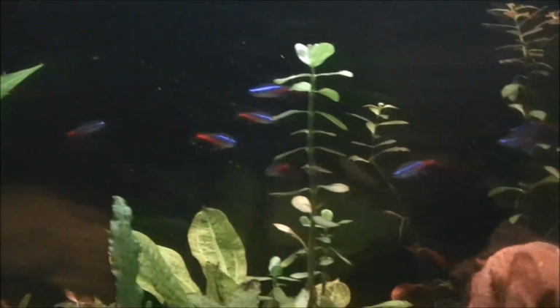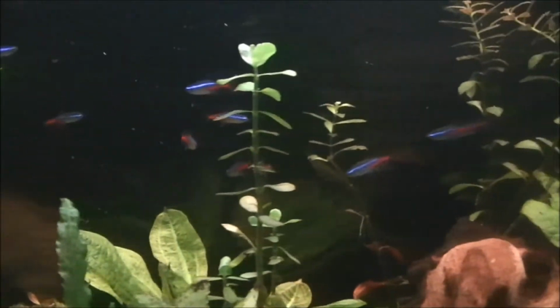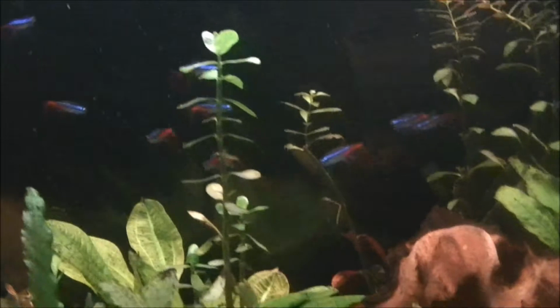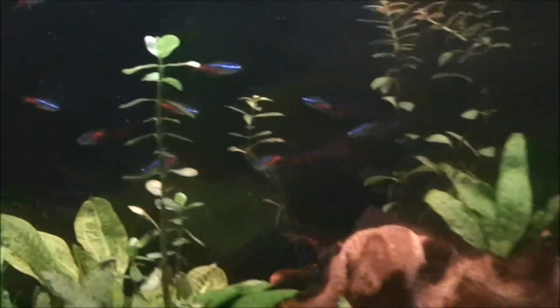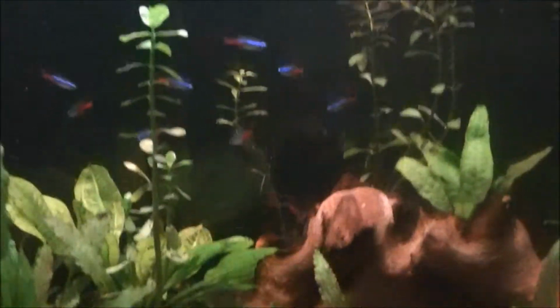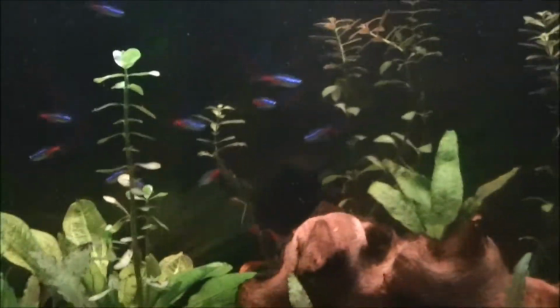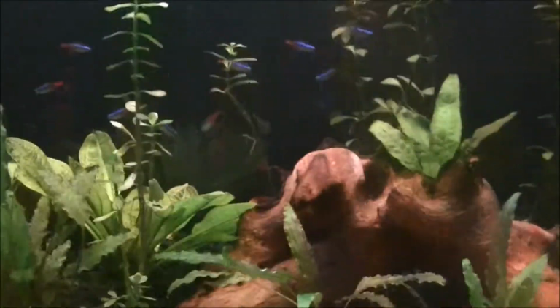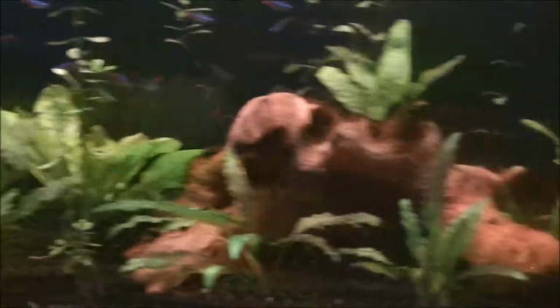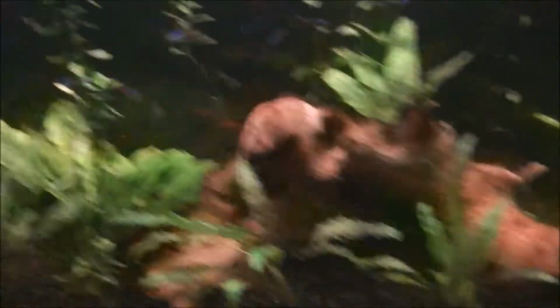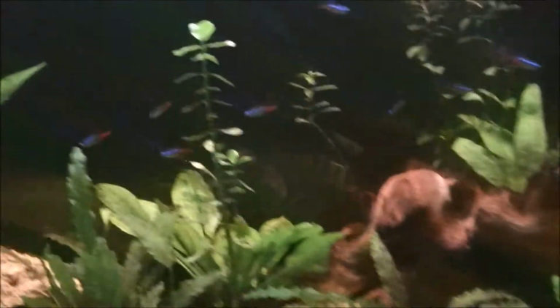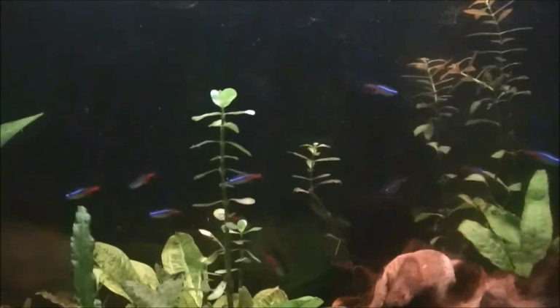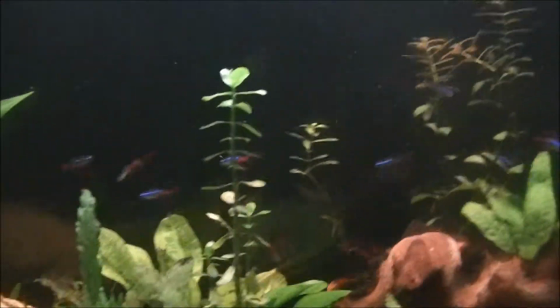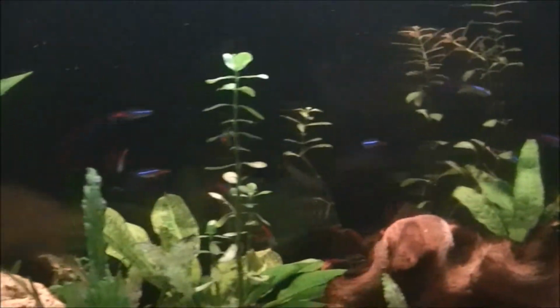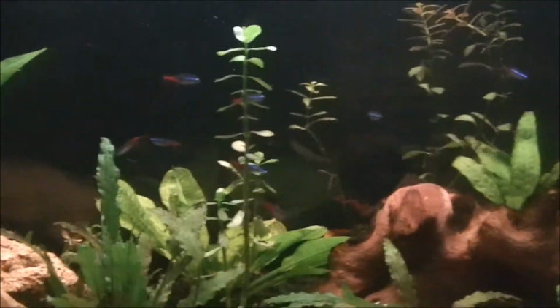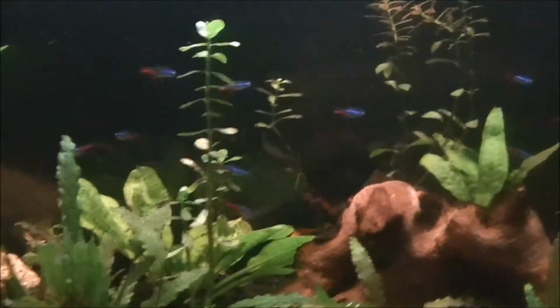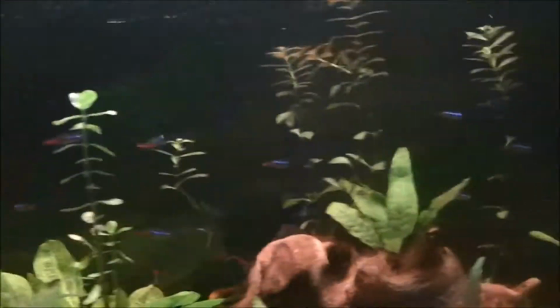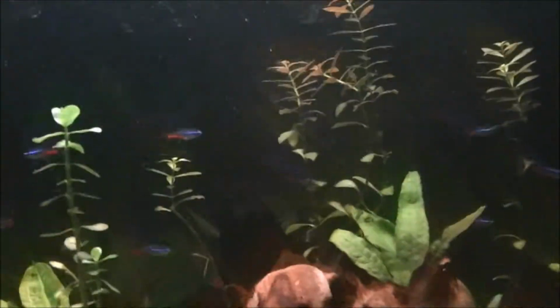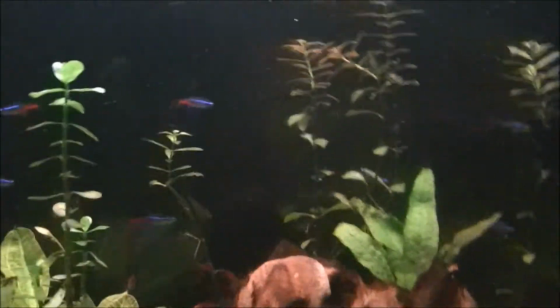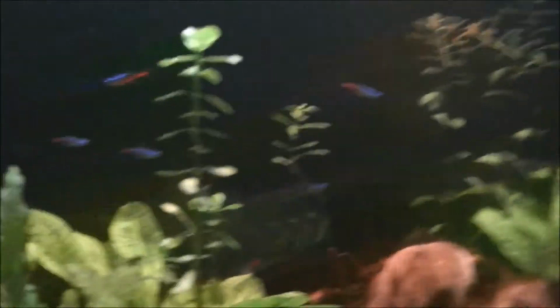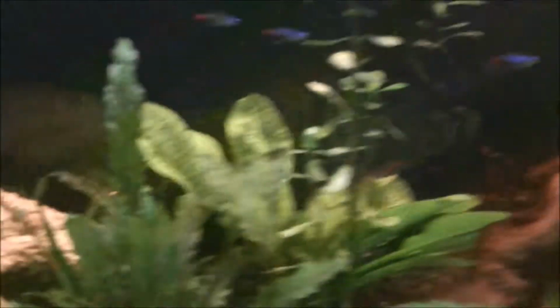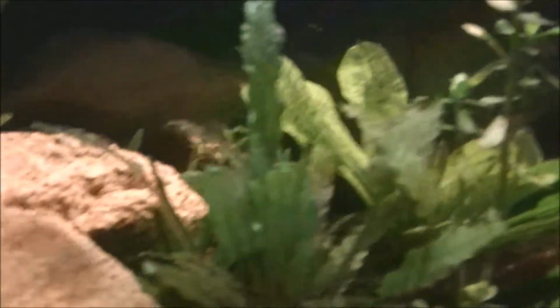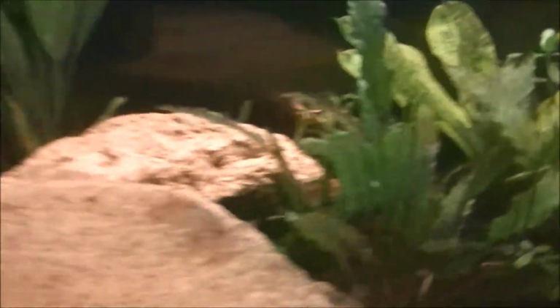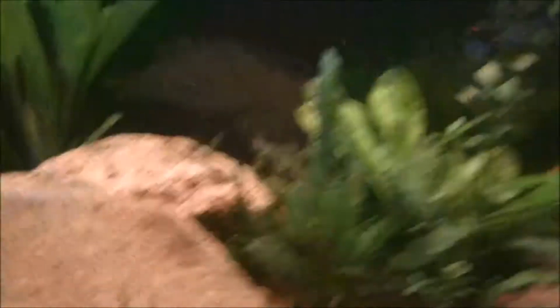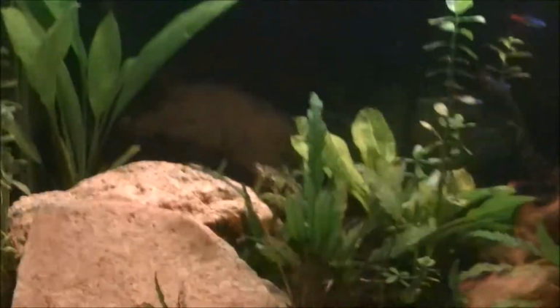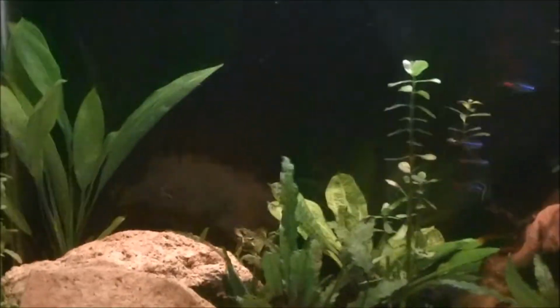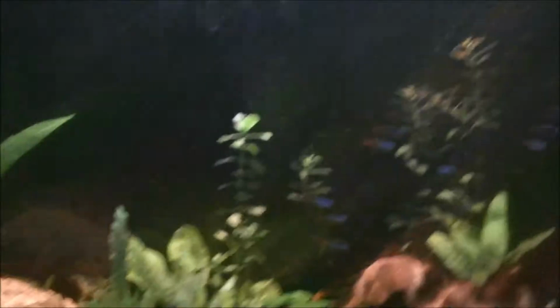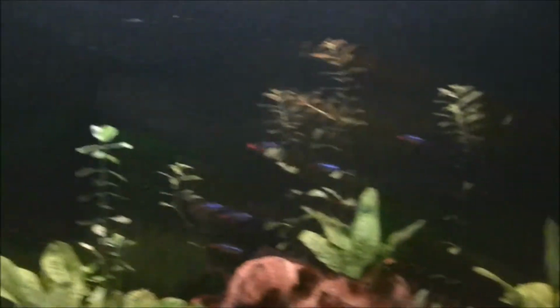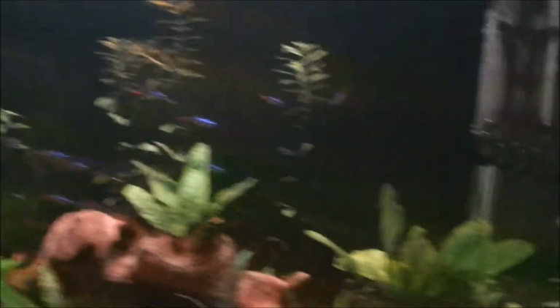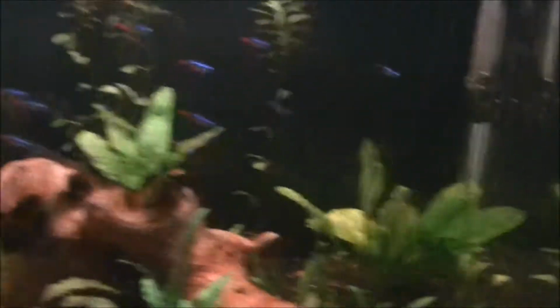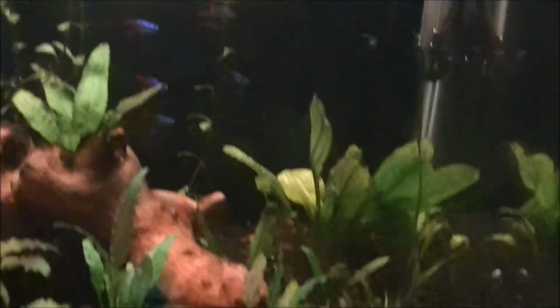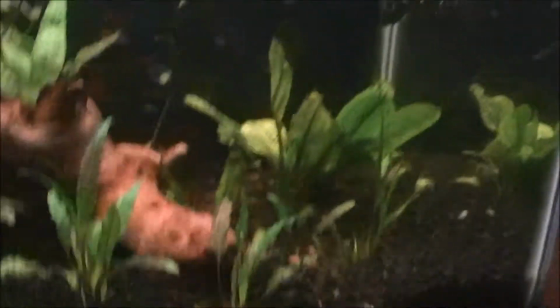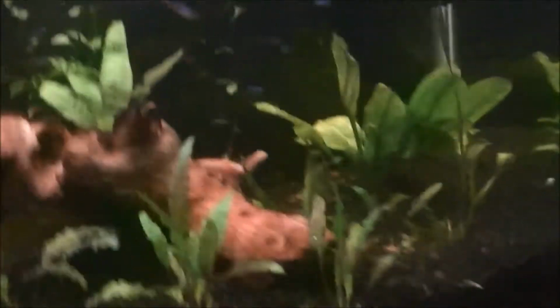You can see that one of them is really aggressive — they're on the school now. He'll stay on one side and push them all onto the other side.